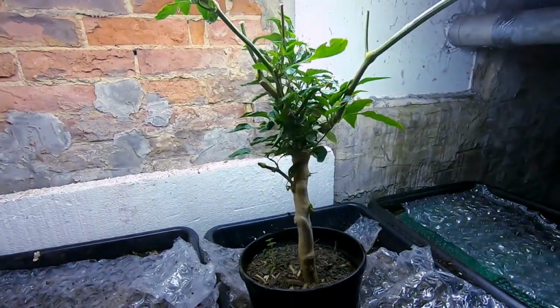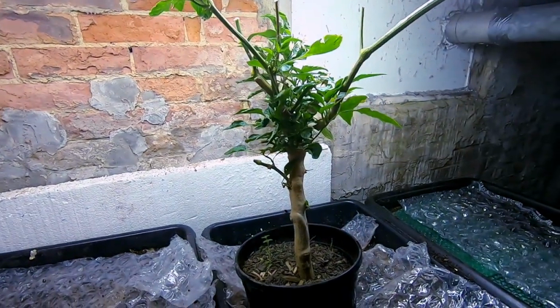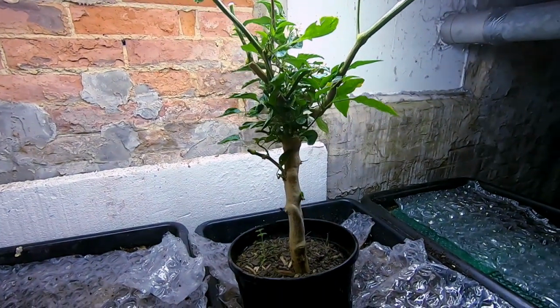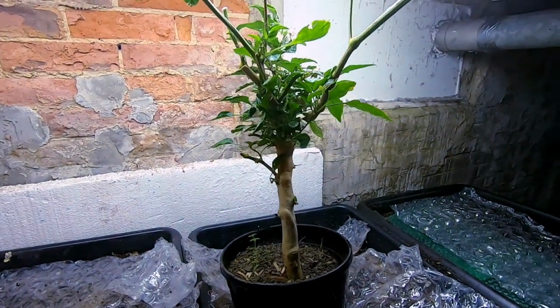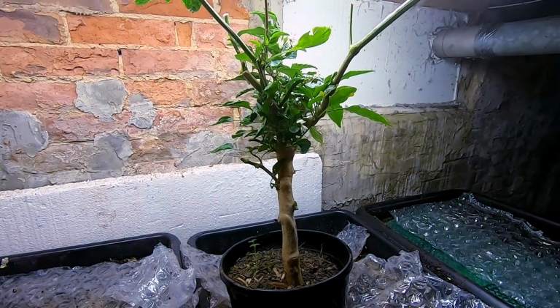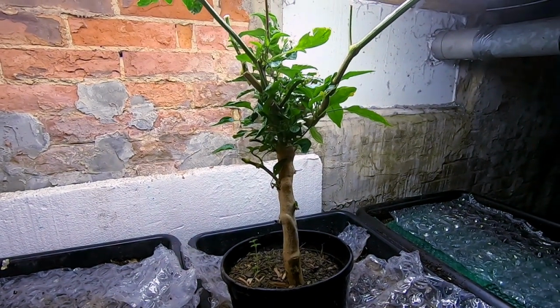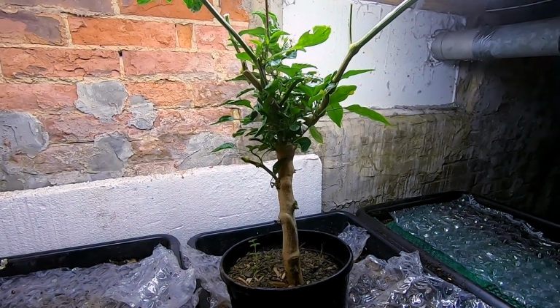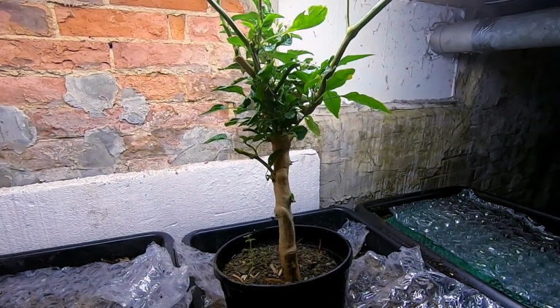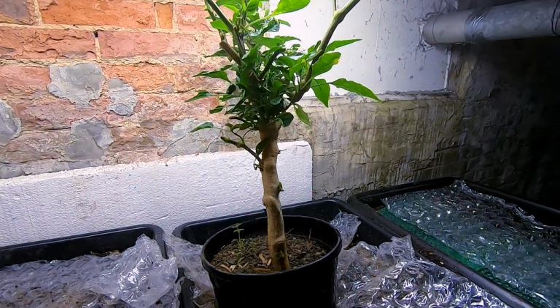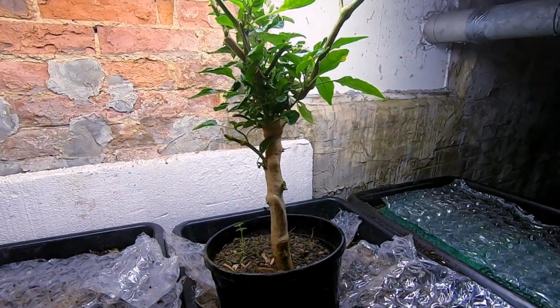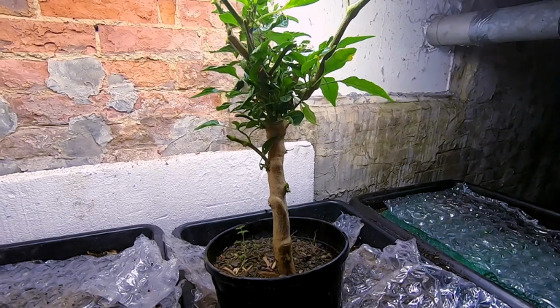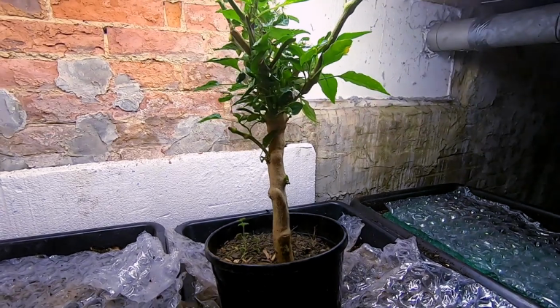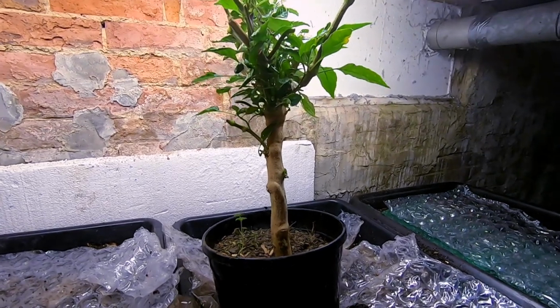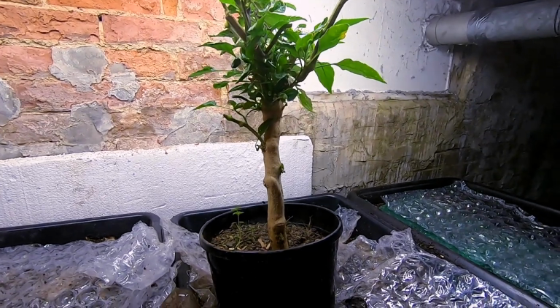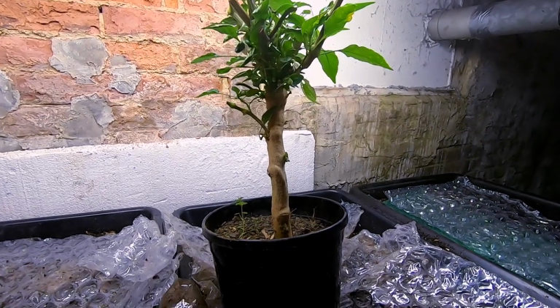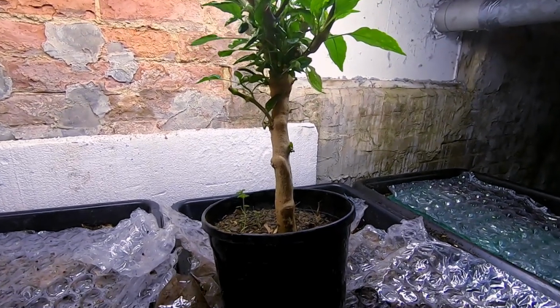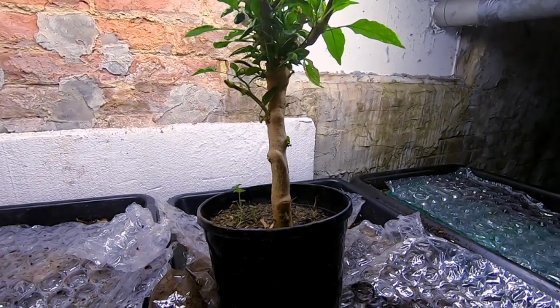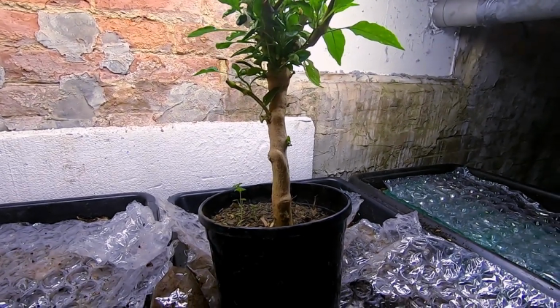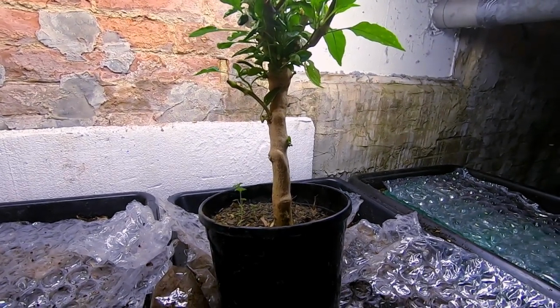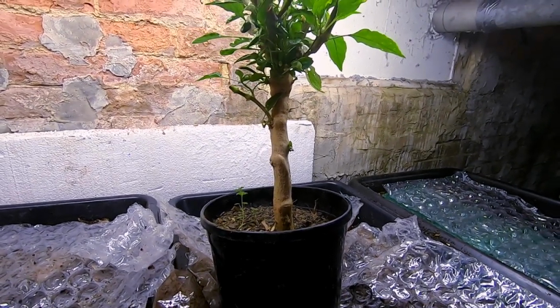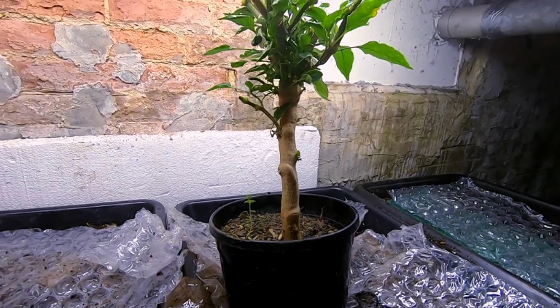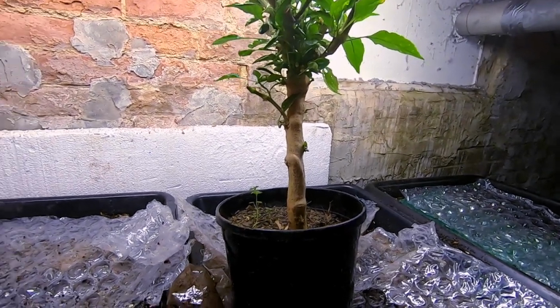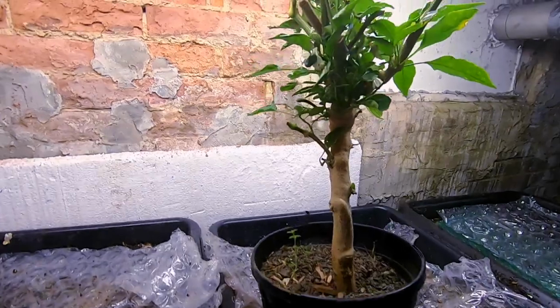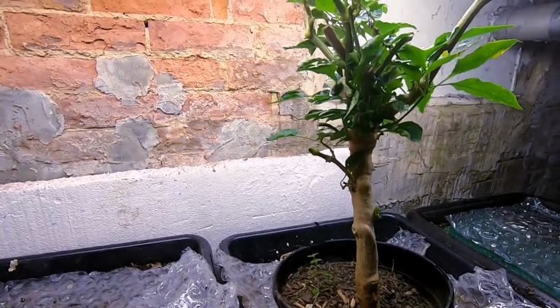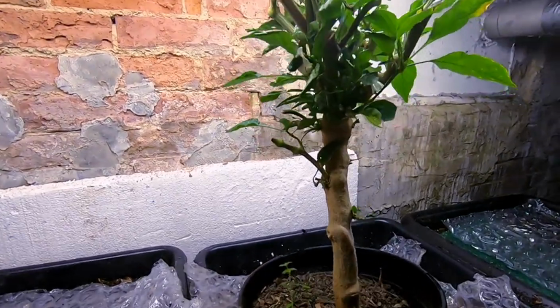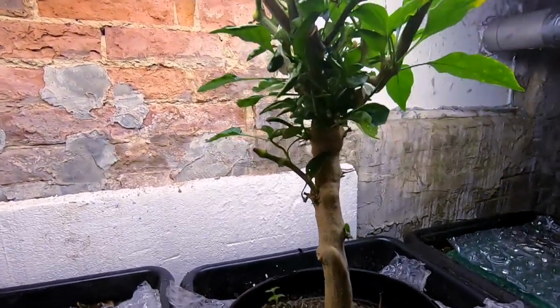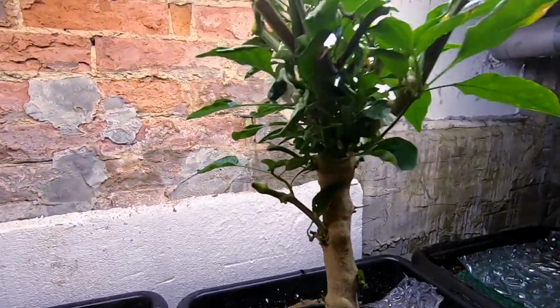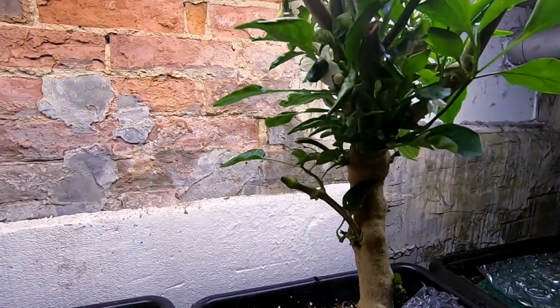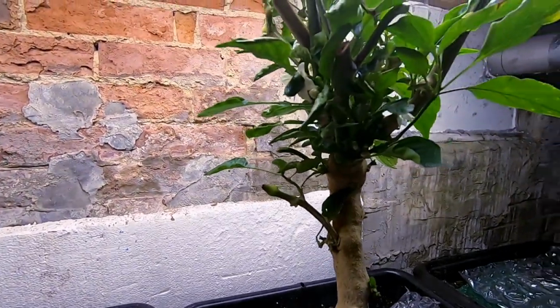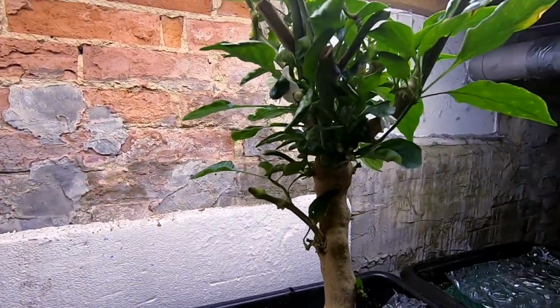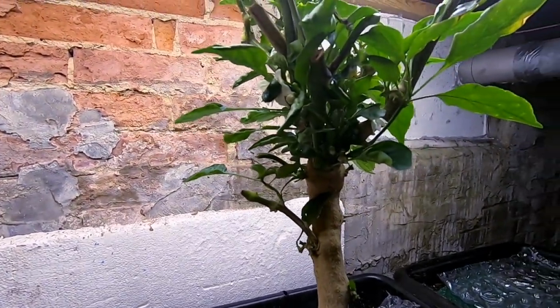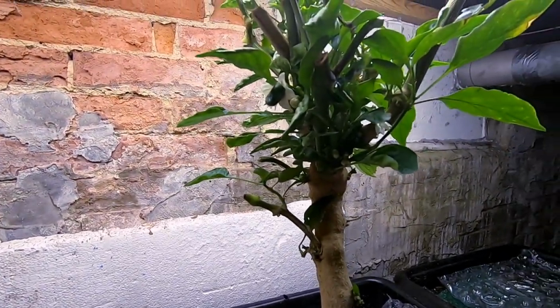Hey guys, it's Ann over at Plant Obsessed and we're taking a quick peek at the peppers that I am overwintering. I haven't been down here for about a week, but as you can see...